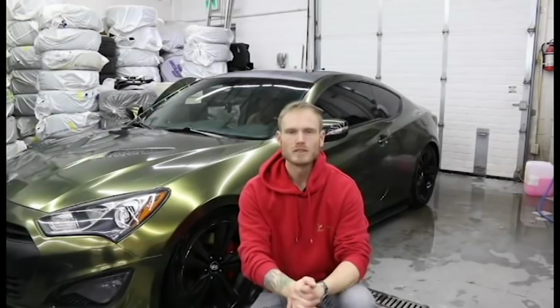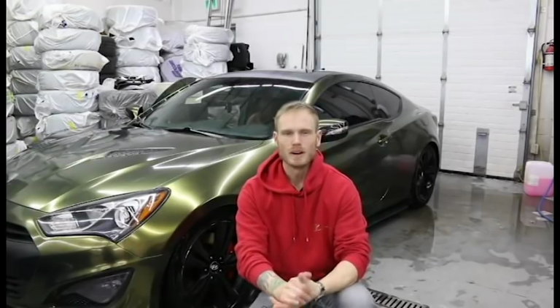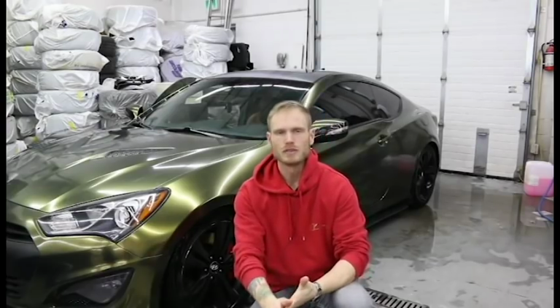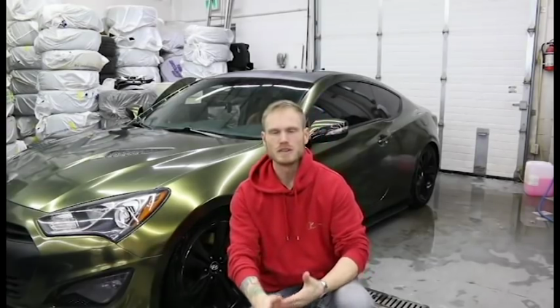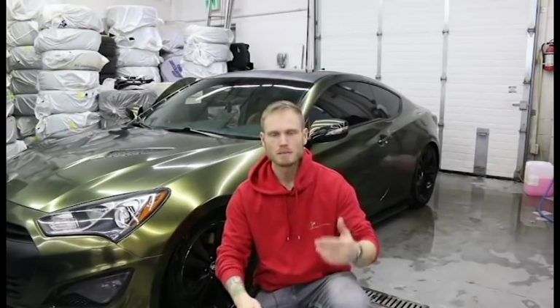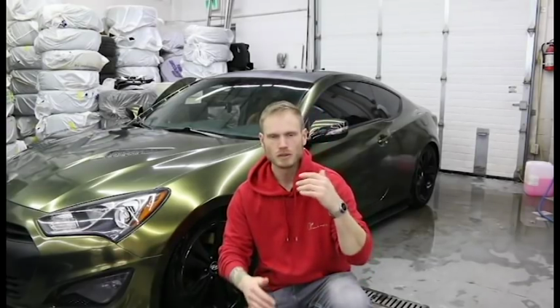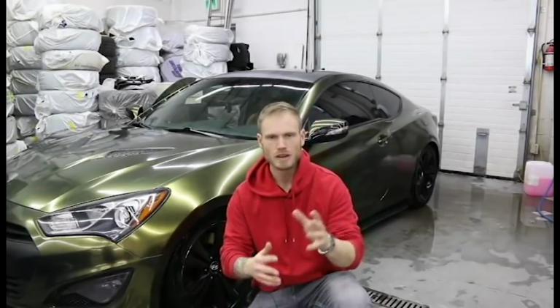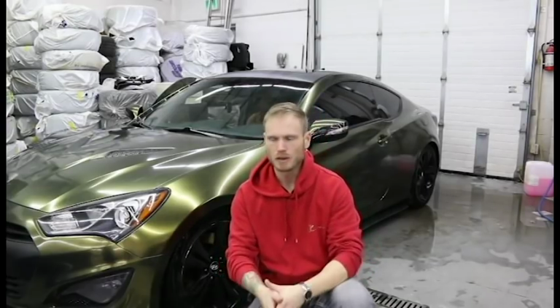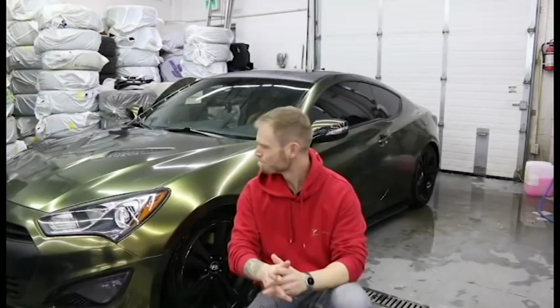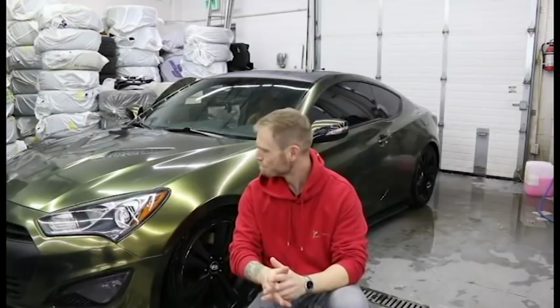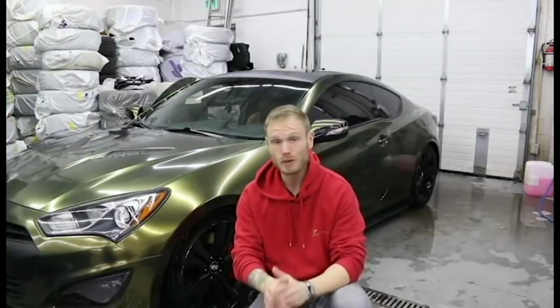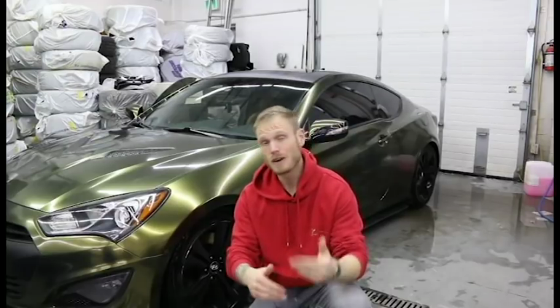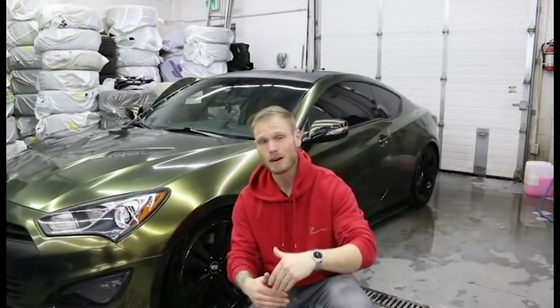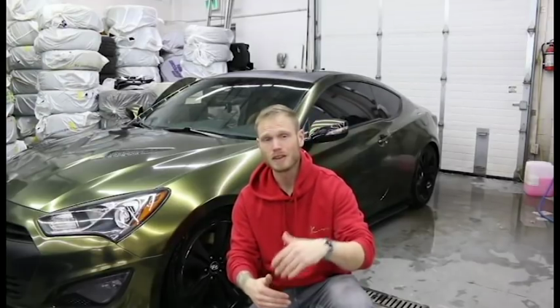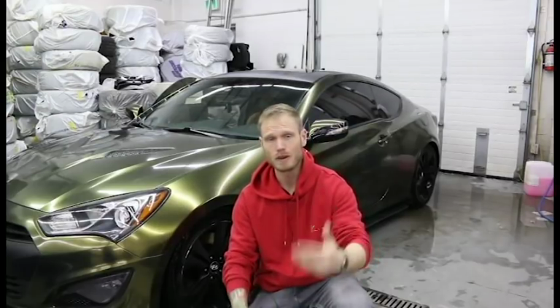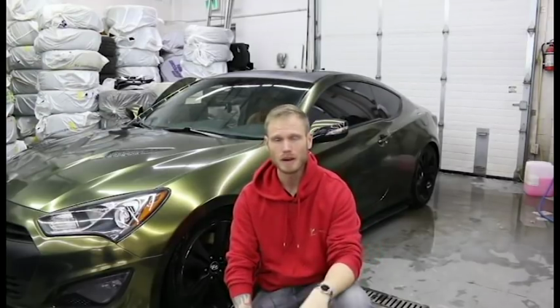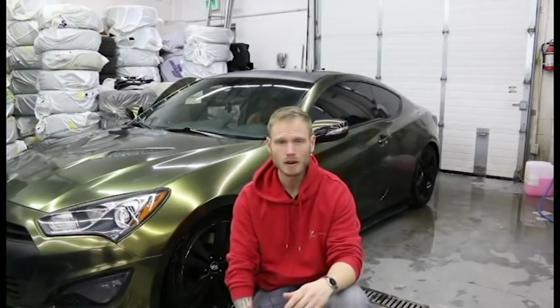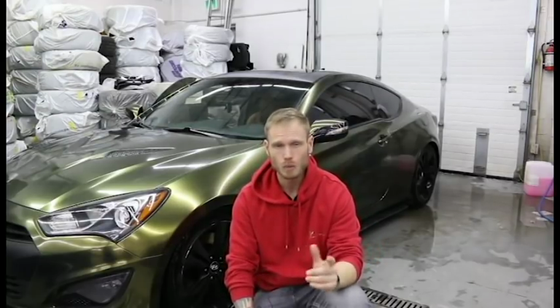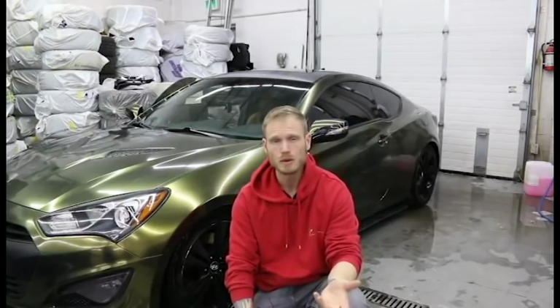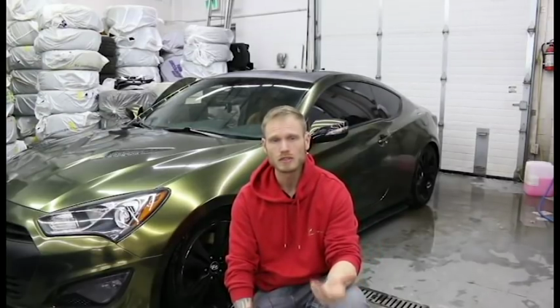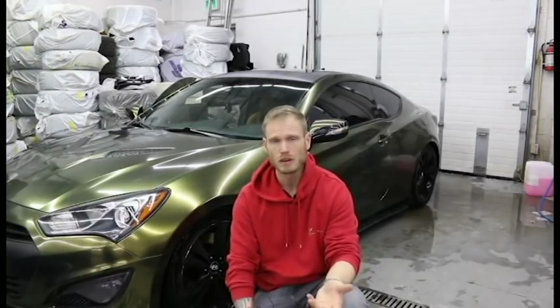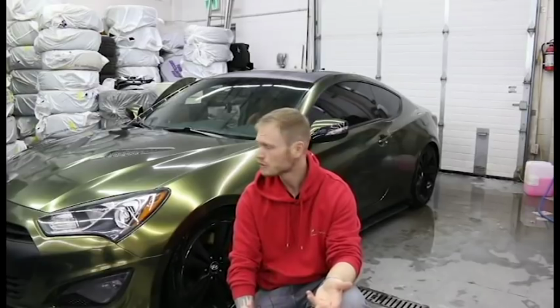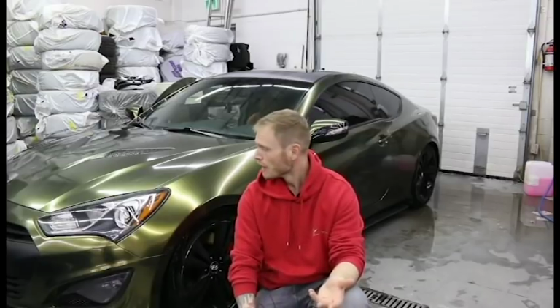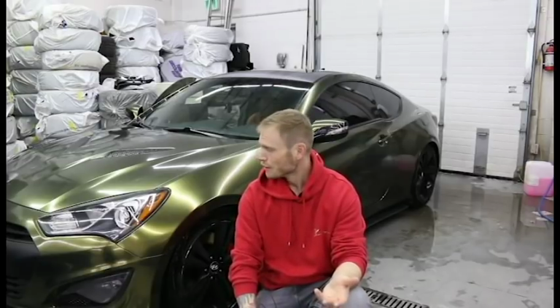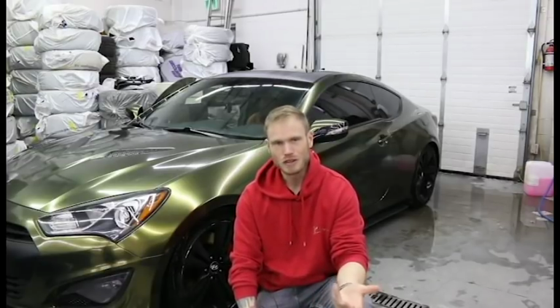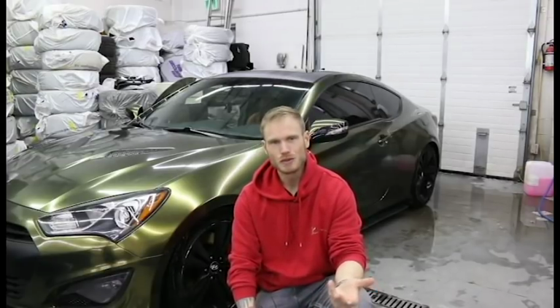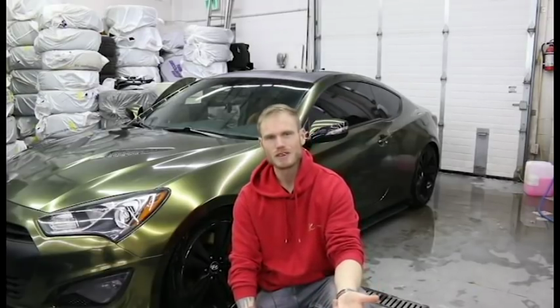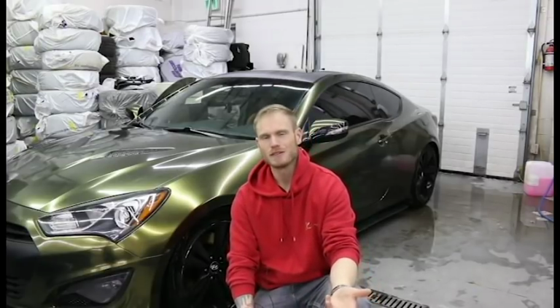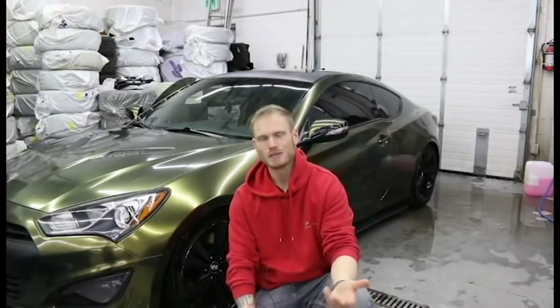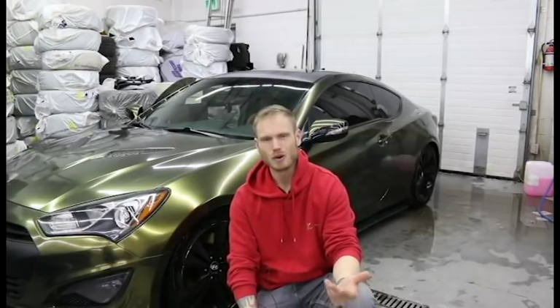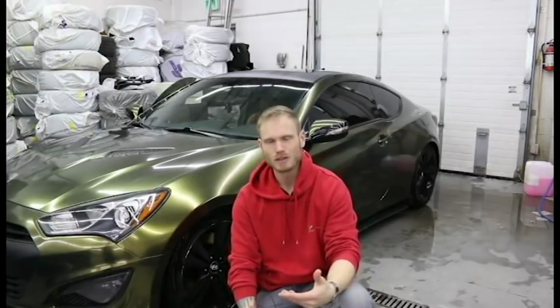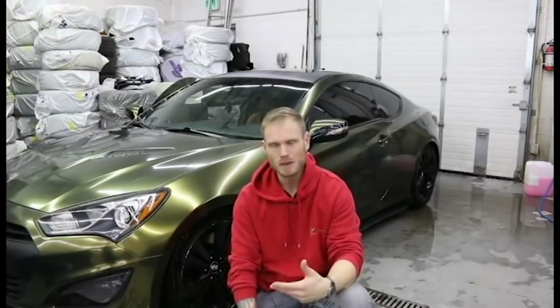What's going on guys? Christian here from CK Wraps. So today I'm gonna be unwrapping my car and then re-wrapping my car in one of the new colors that just came out. You'll have to stay tuned for the next video to find out what color that will be.